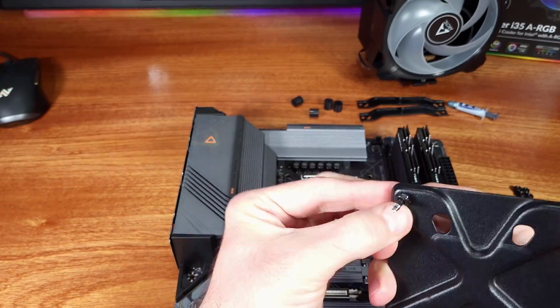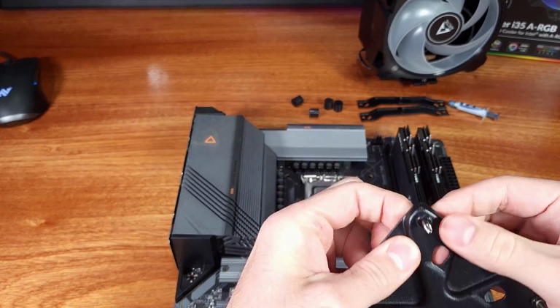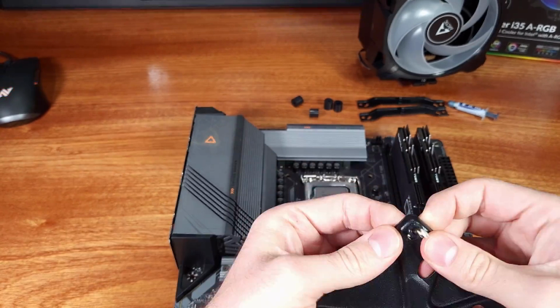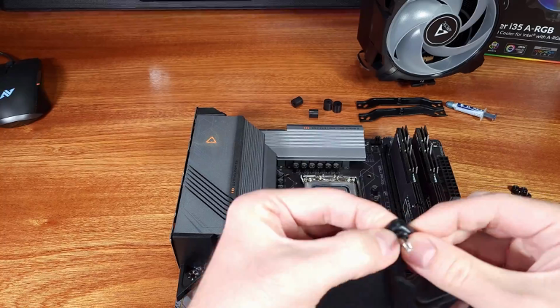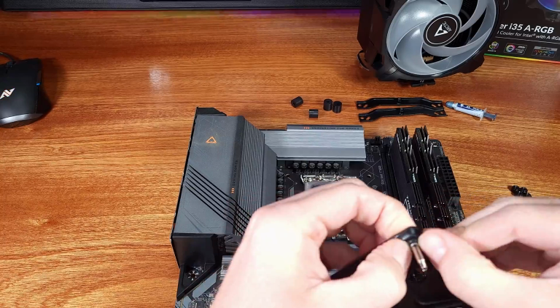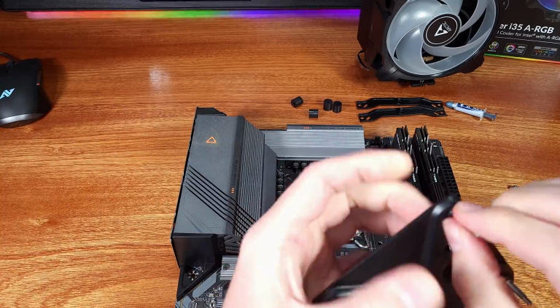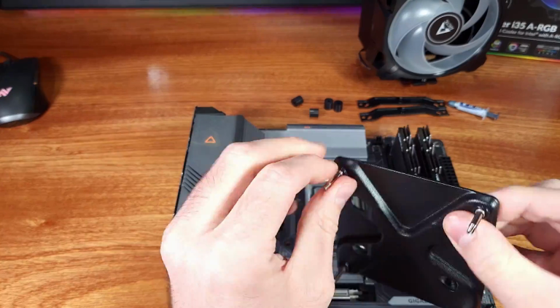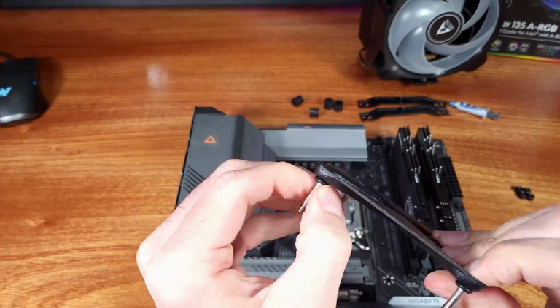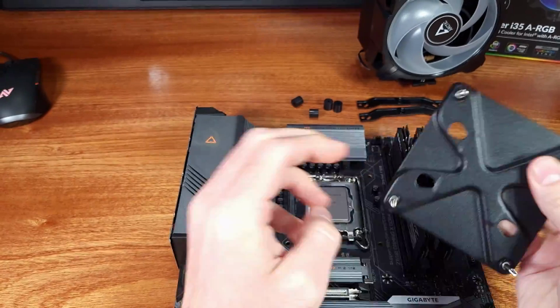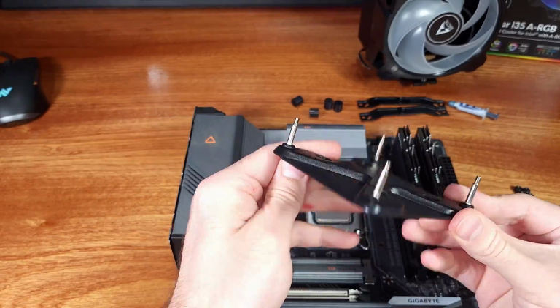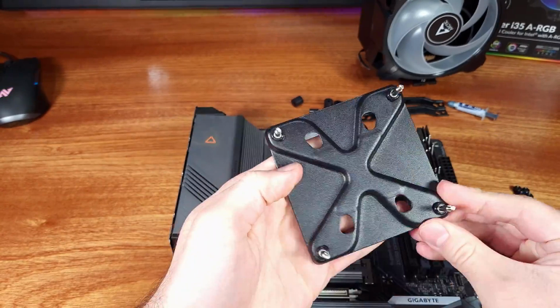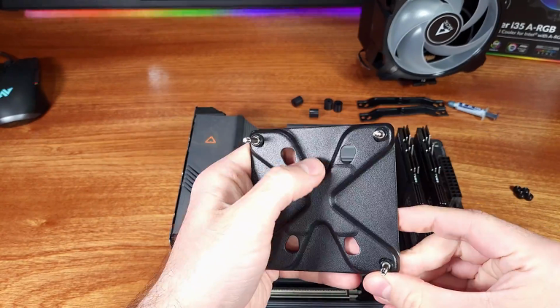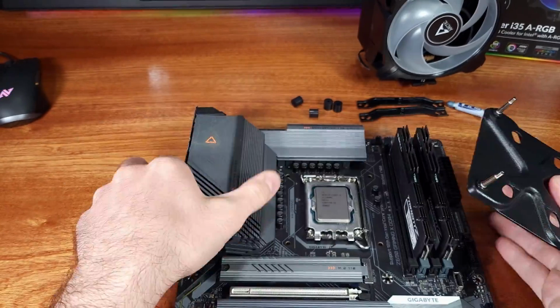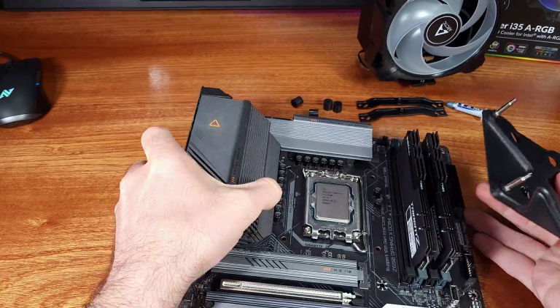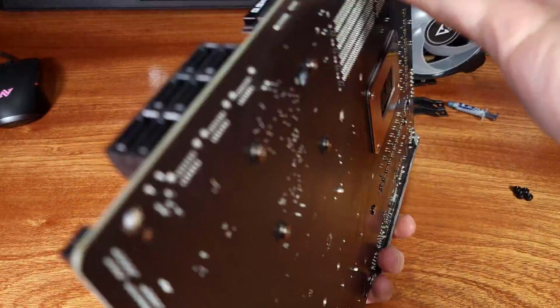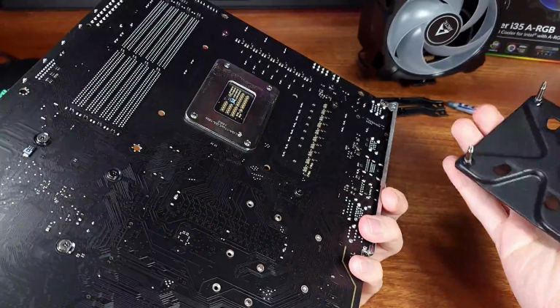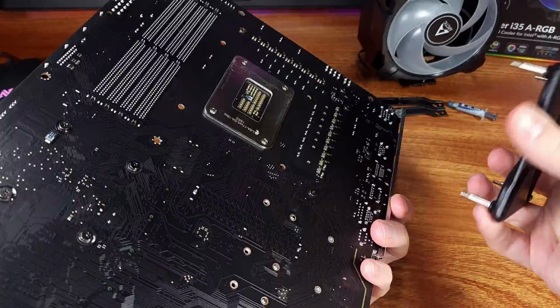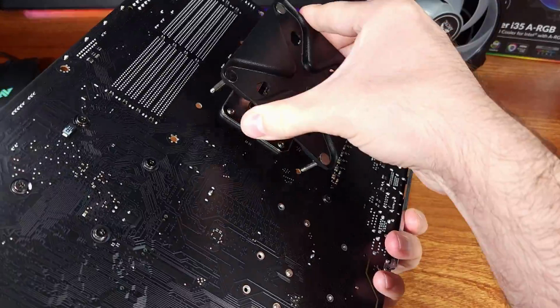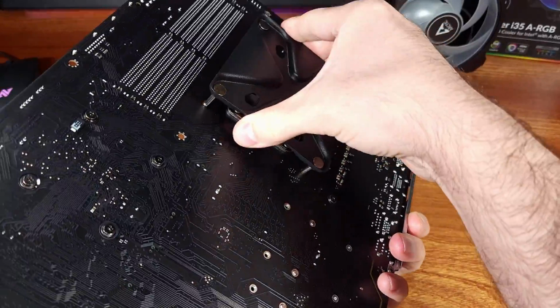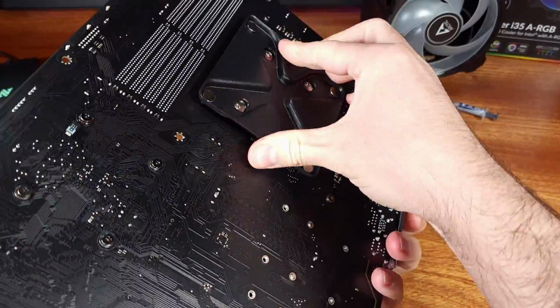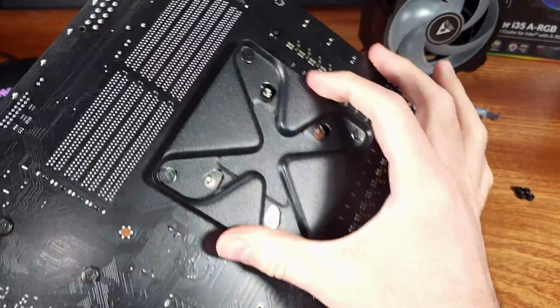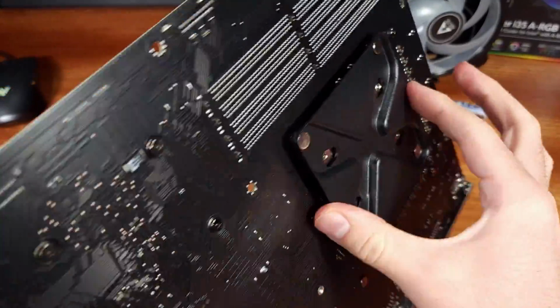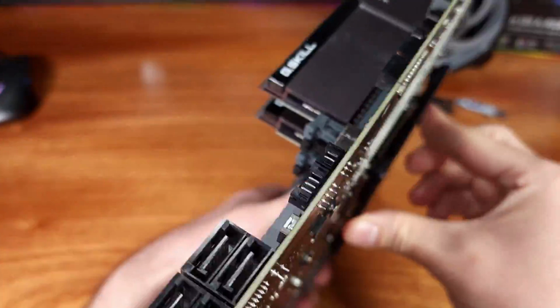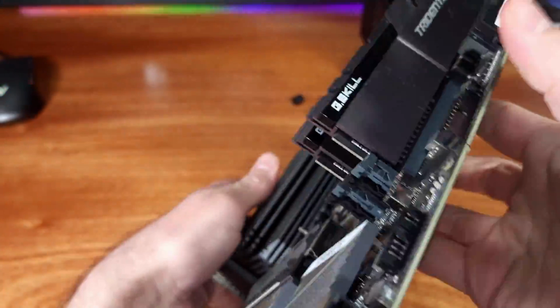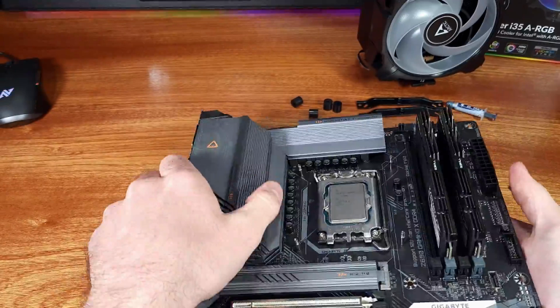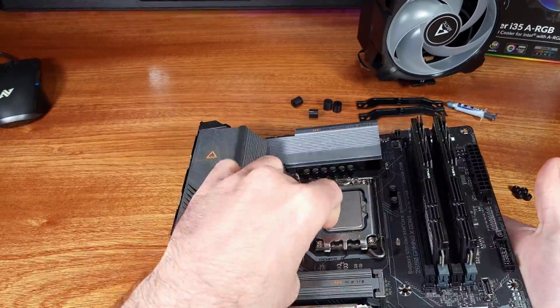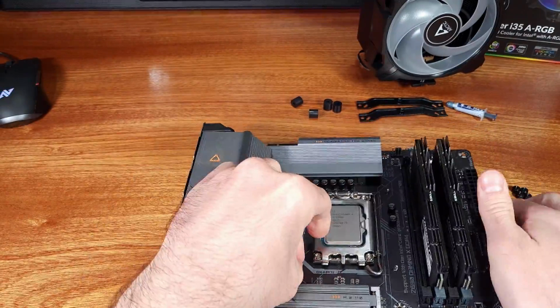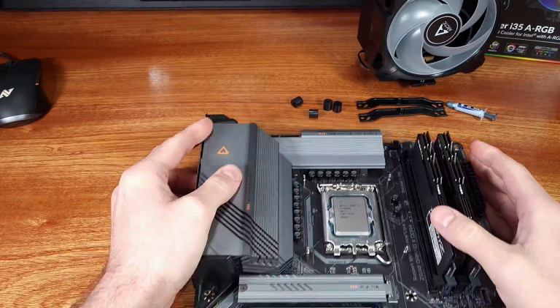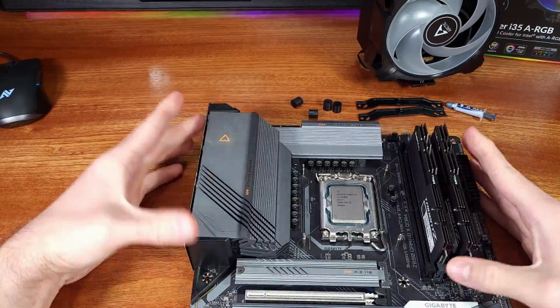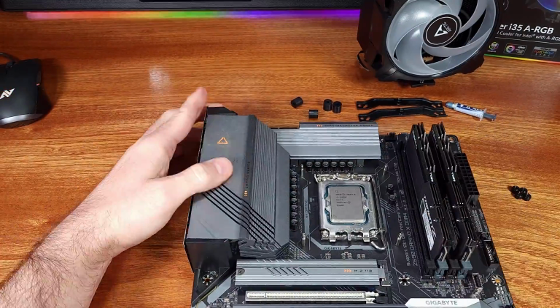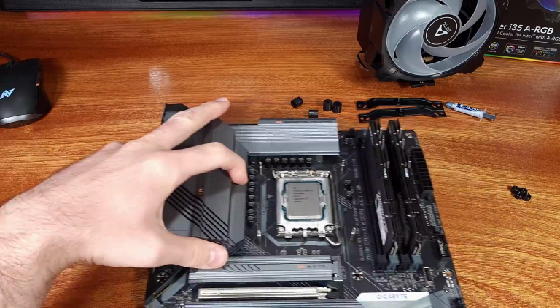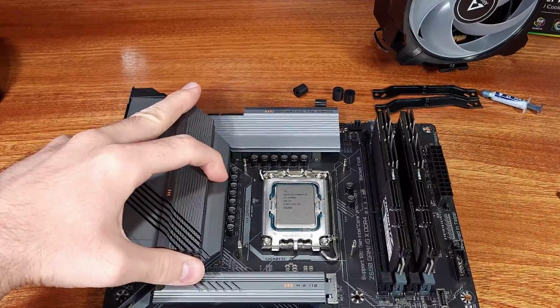Assembling the backplate and the standoffs was a breeze. I installed the heatsink outside of the case, which I generally recommend, but if you have access to the backside of the case when mounting the motherboard, this could actually be done inside the case.